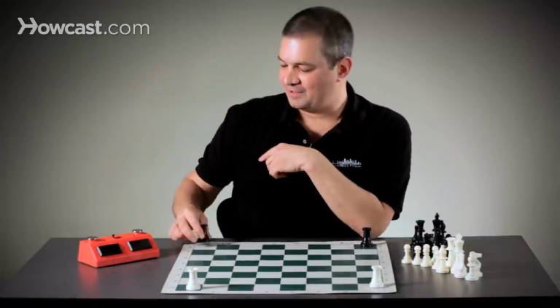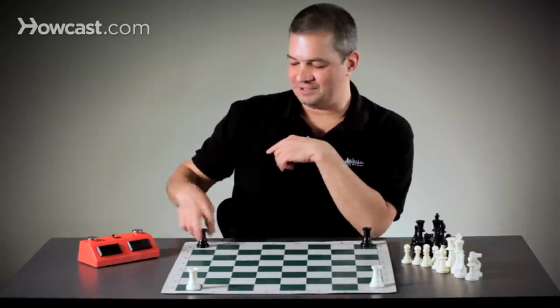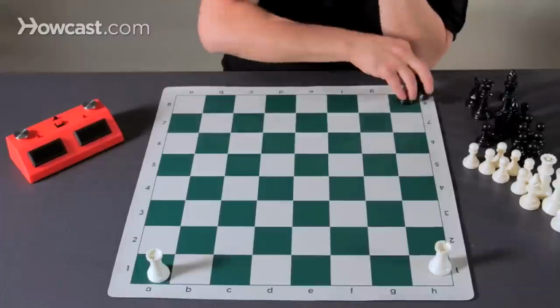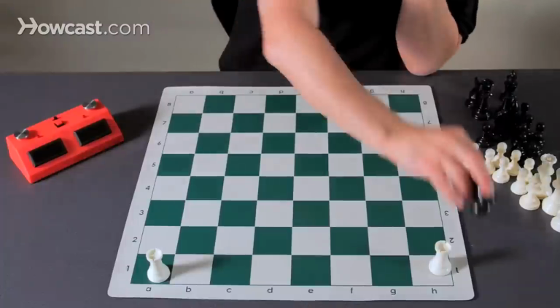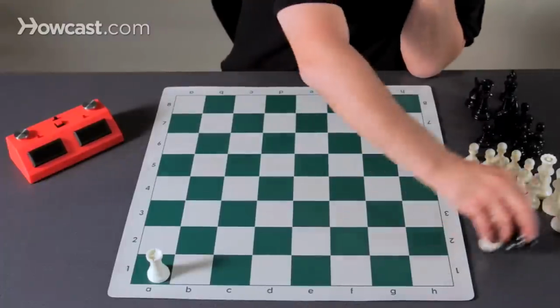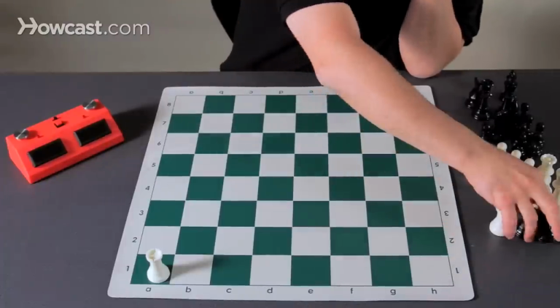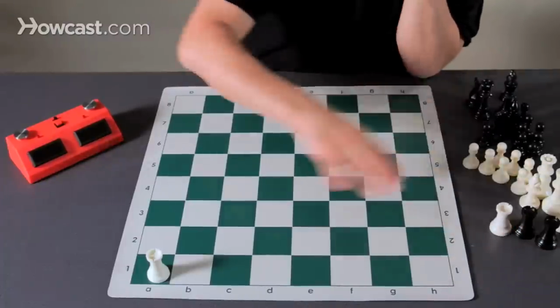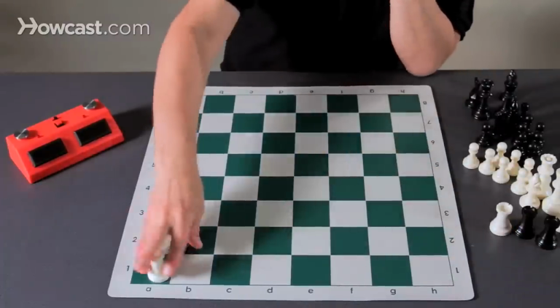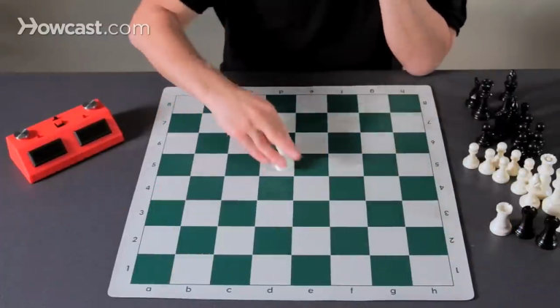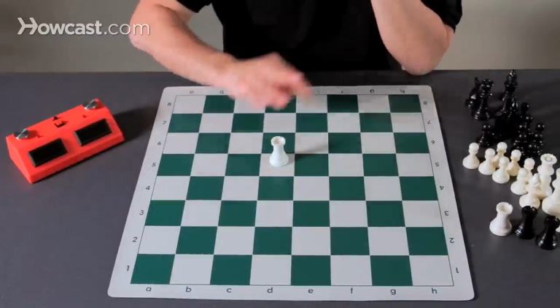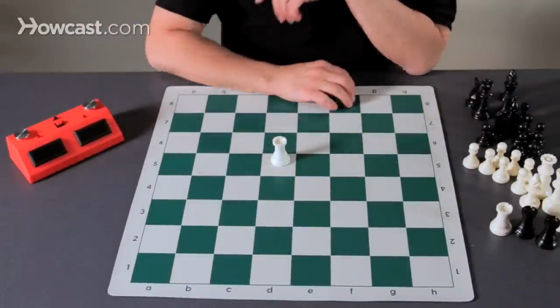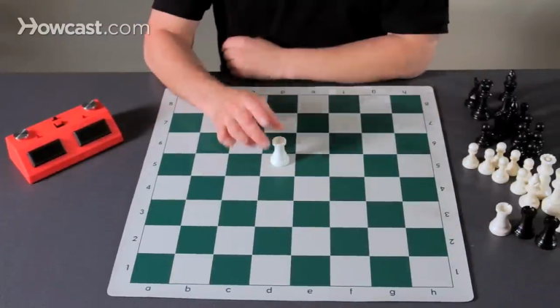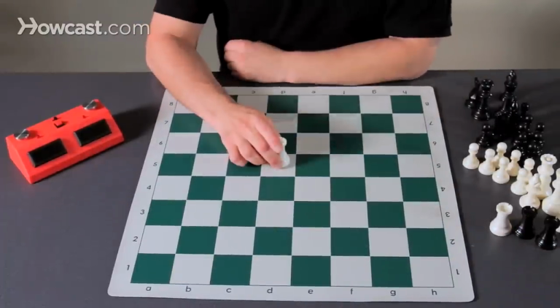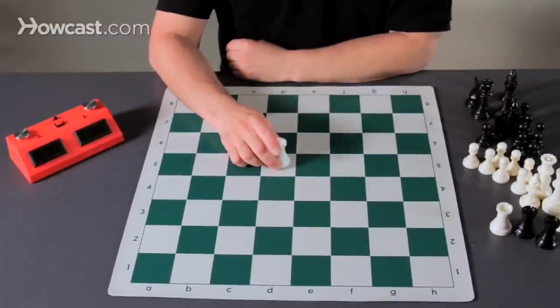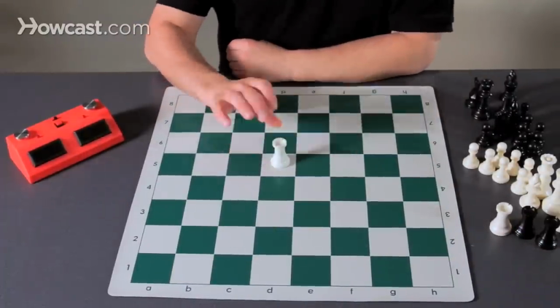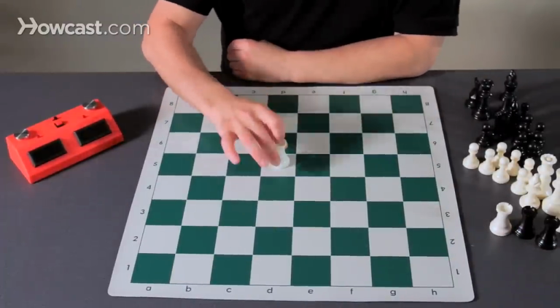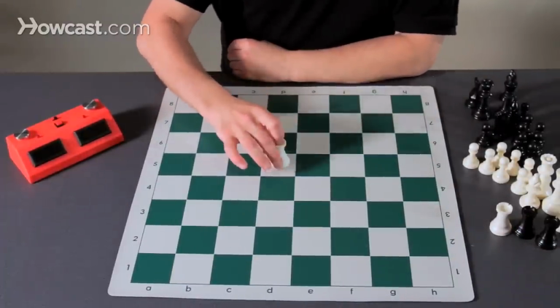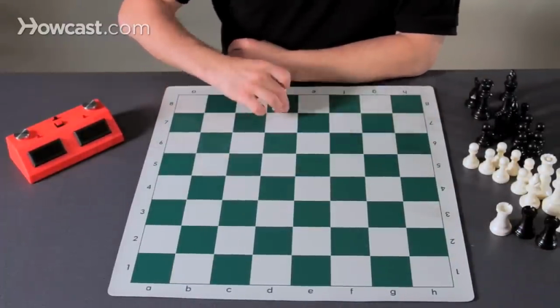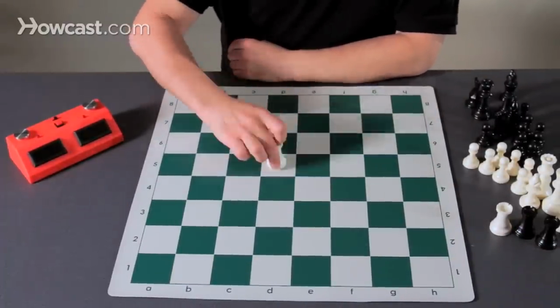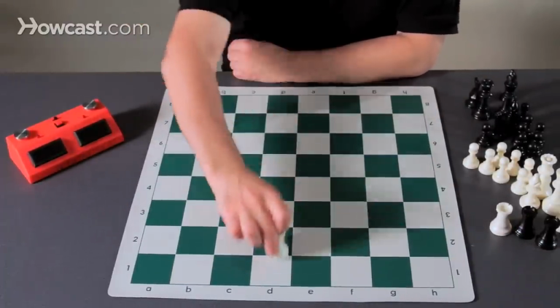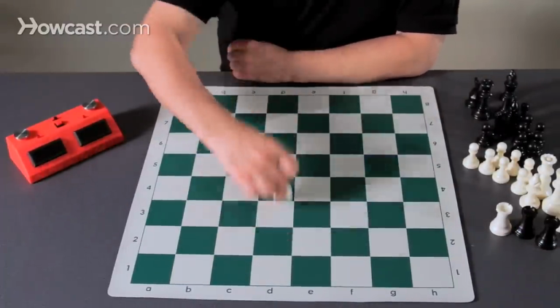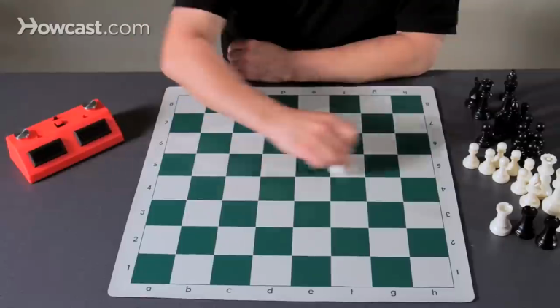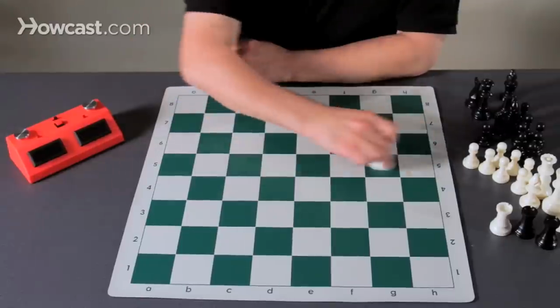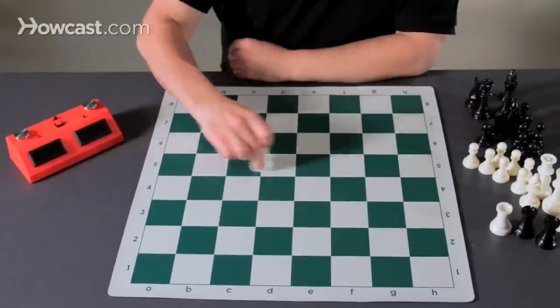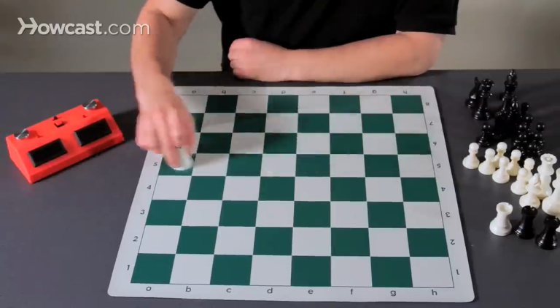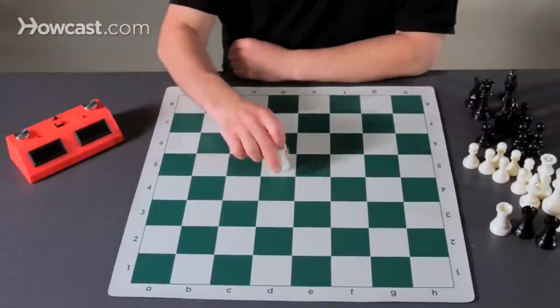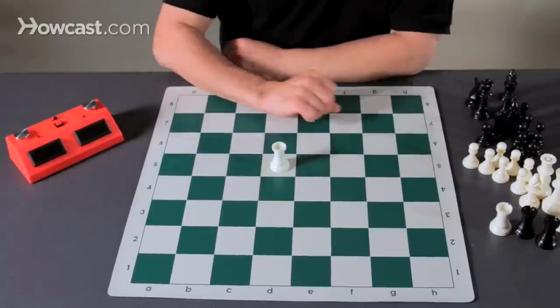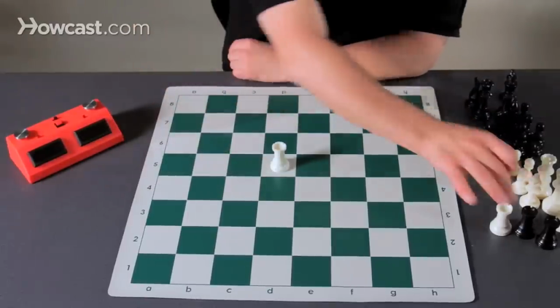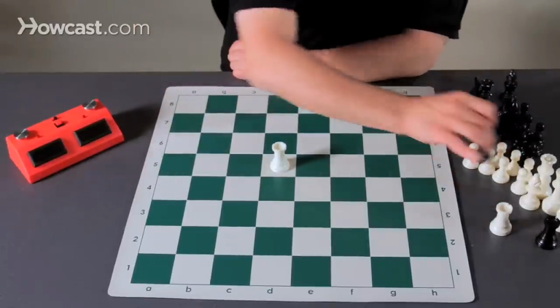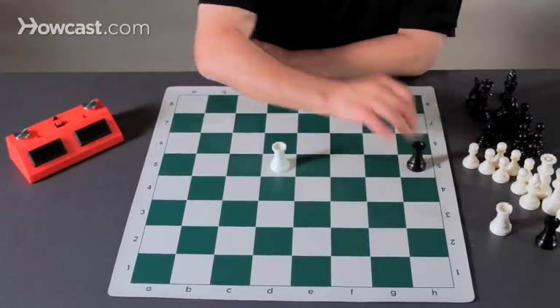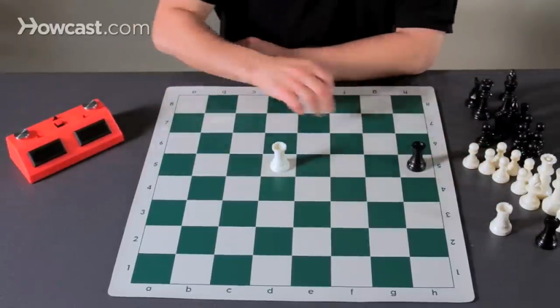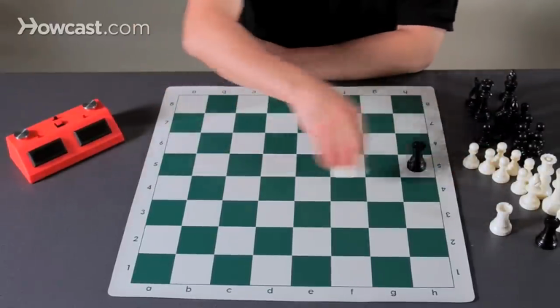But in chess, the rook is actually the easiest piece to learn. Rooks move up, down, and sideways. They capture the piece they land on.